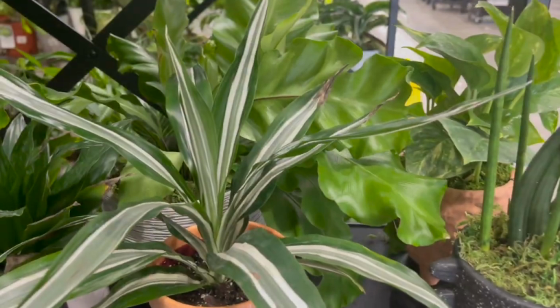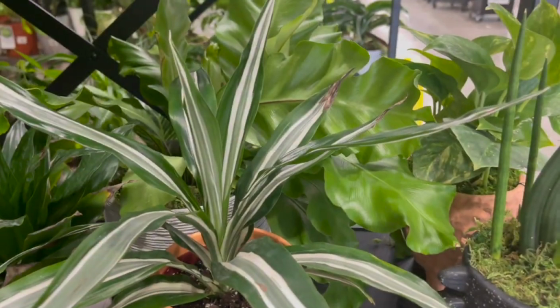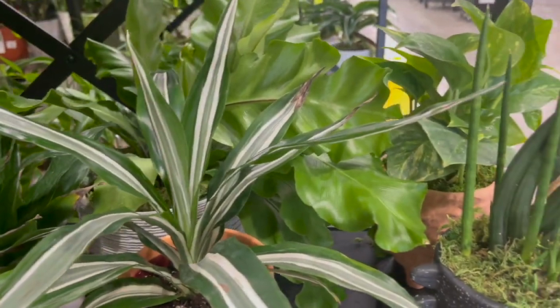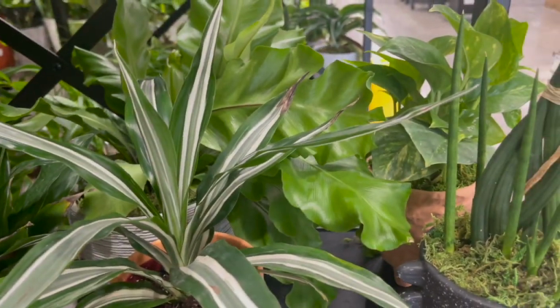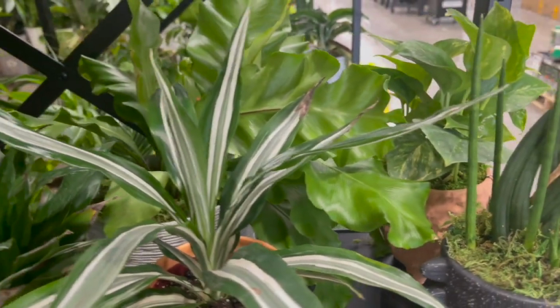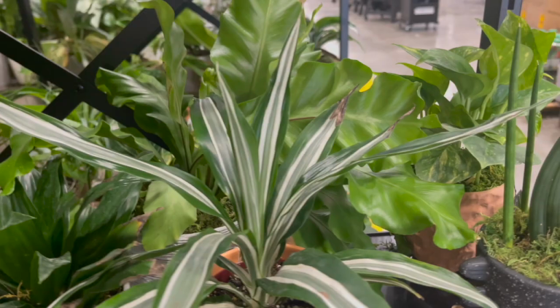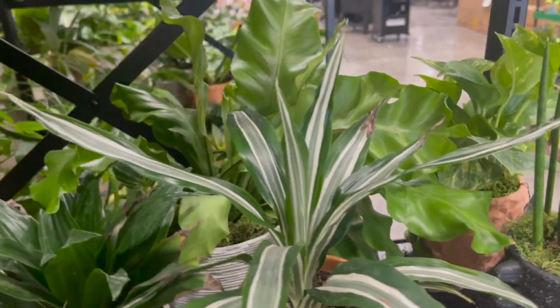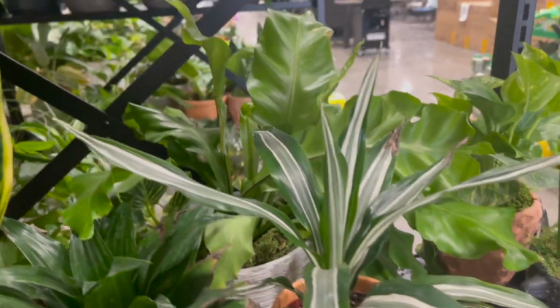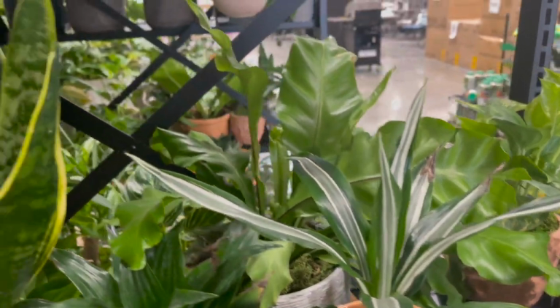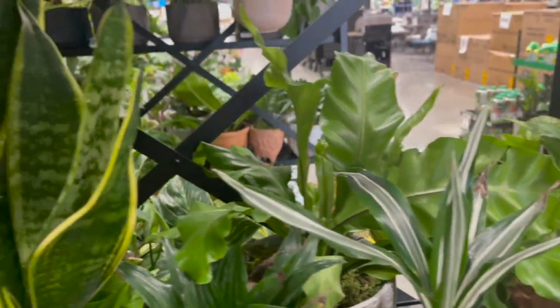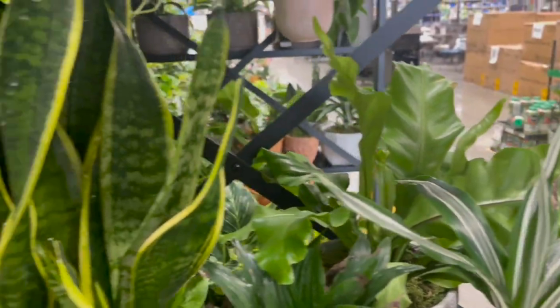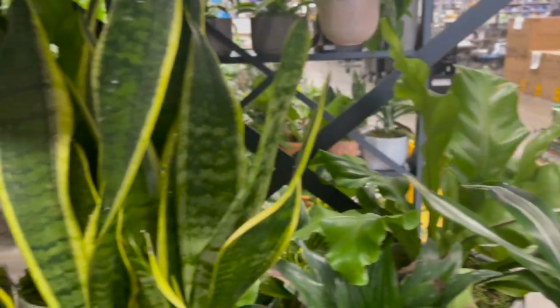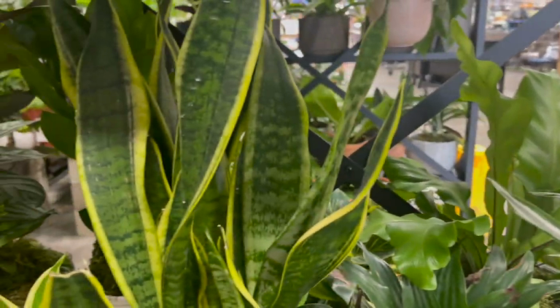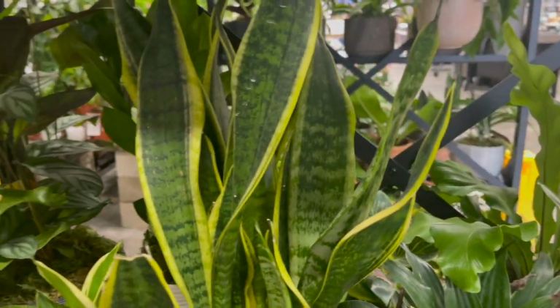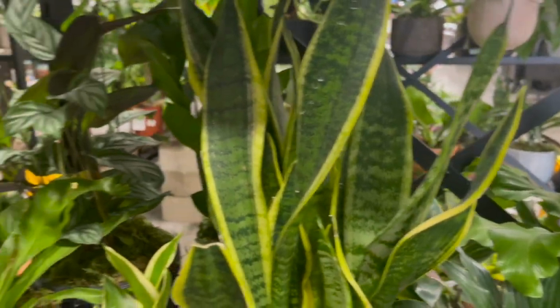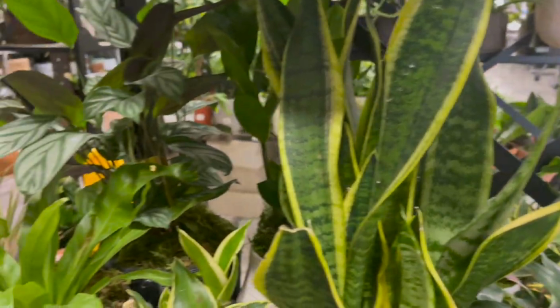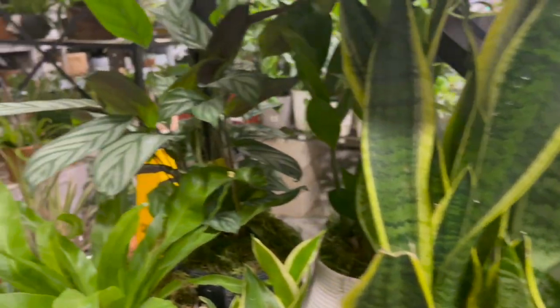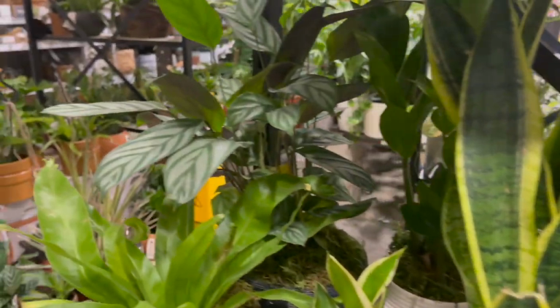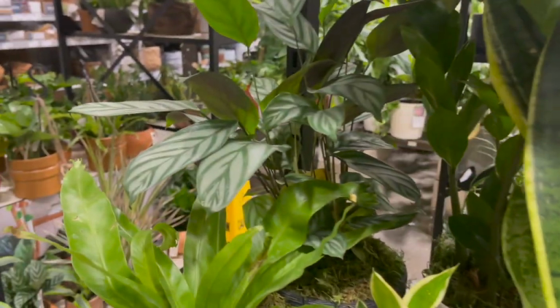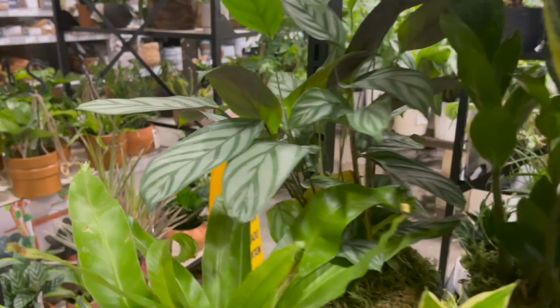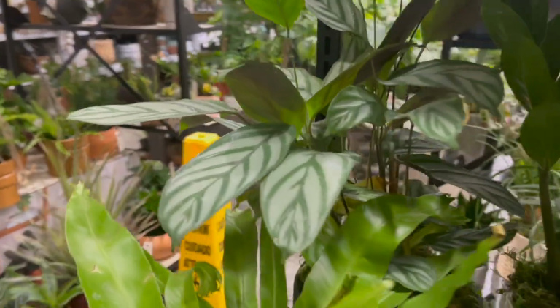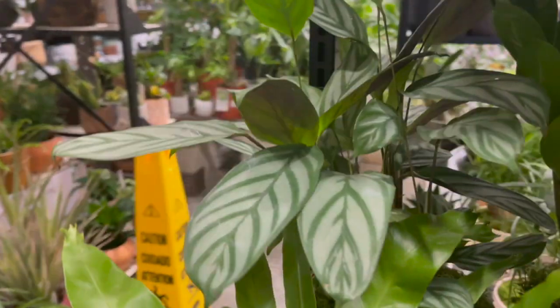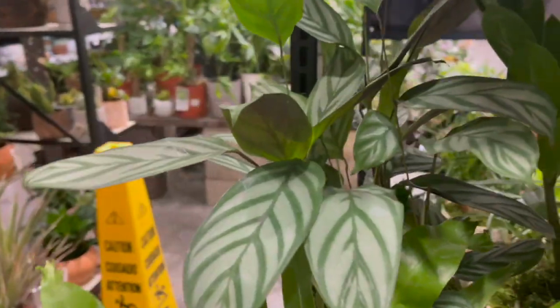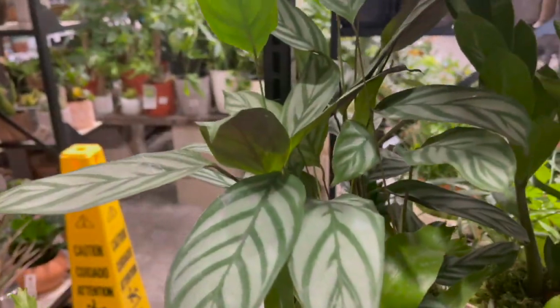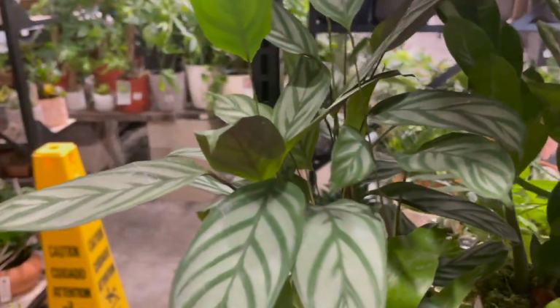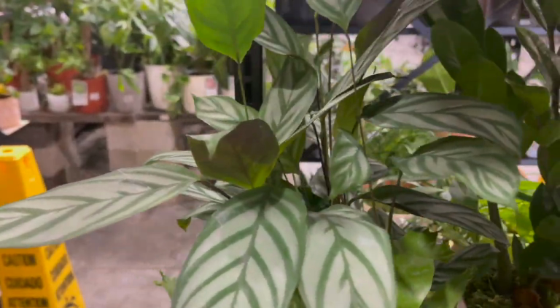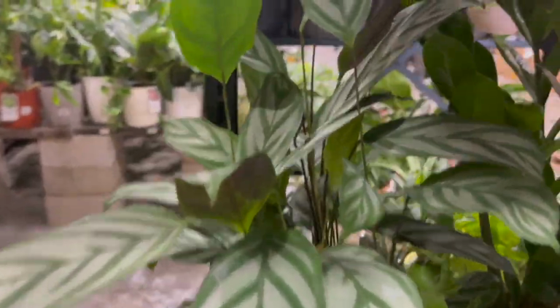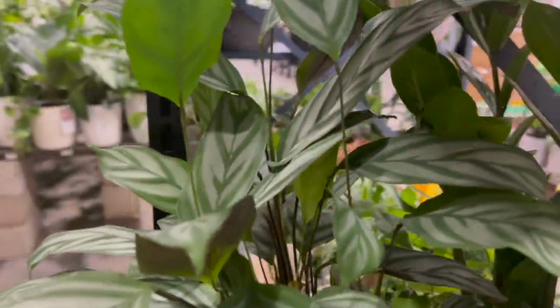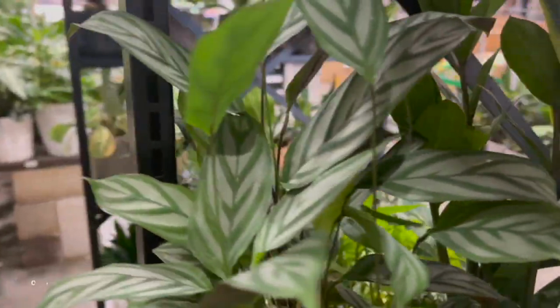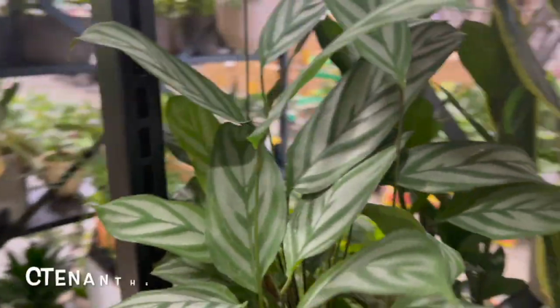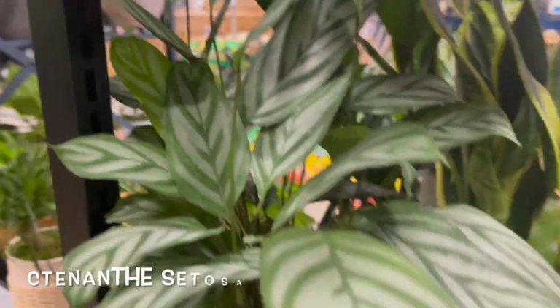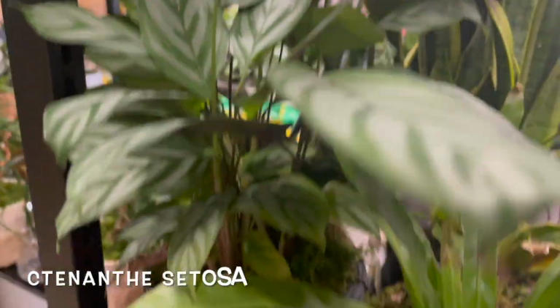The philodendron brandtianum was going for $16.98. Here they have a white jewel dracaena, there's a sansevieria, and I think this one is a tradescantia setosa.